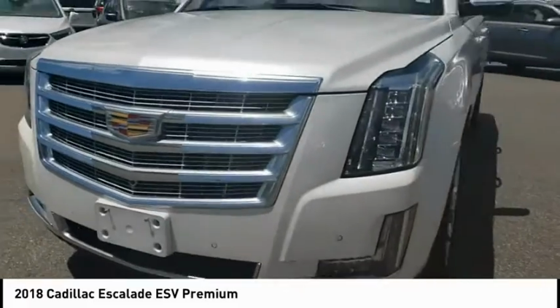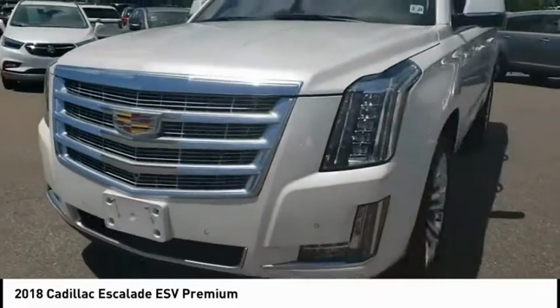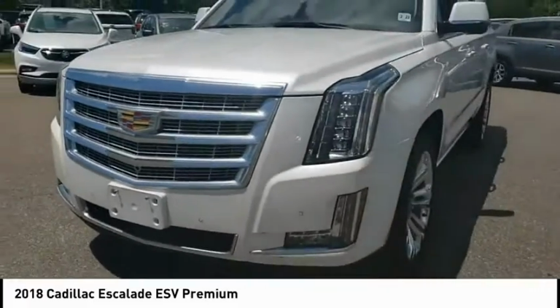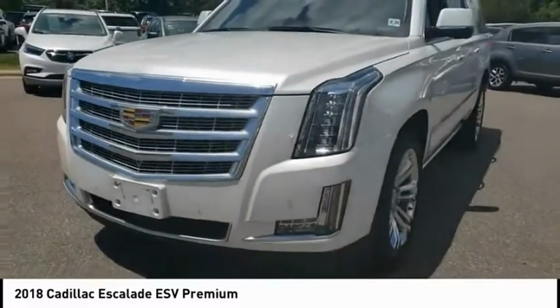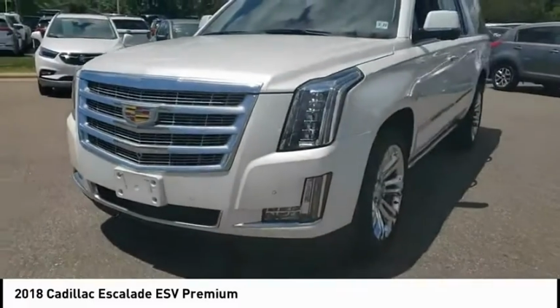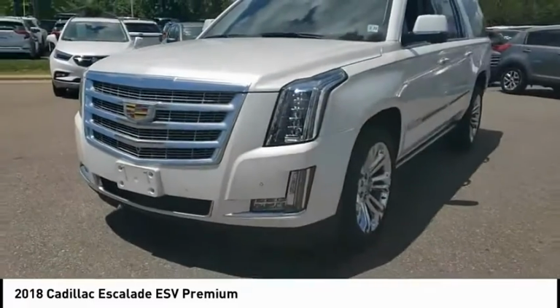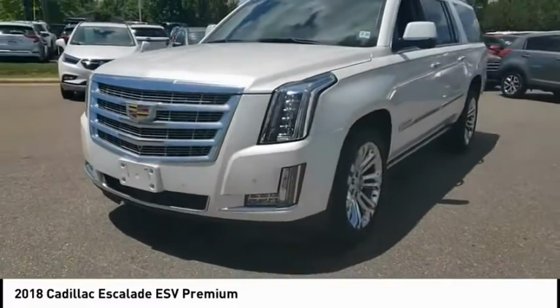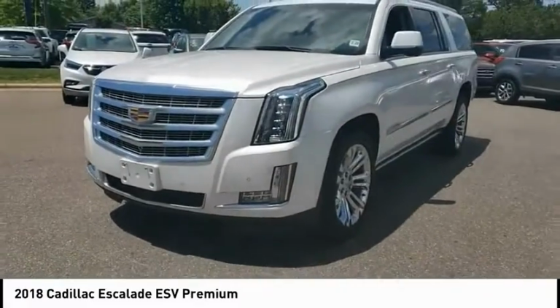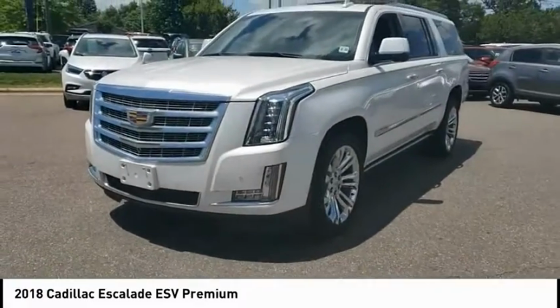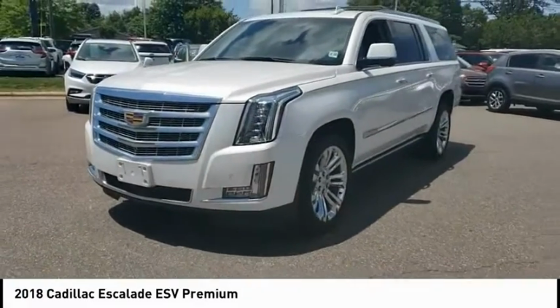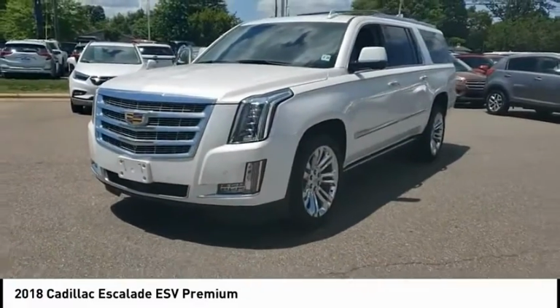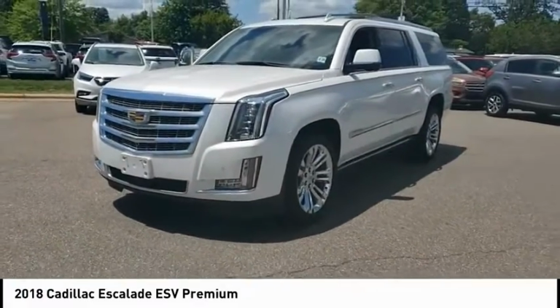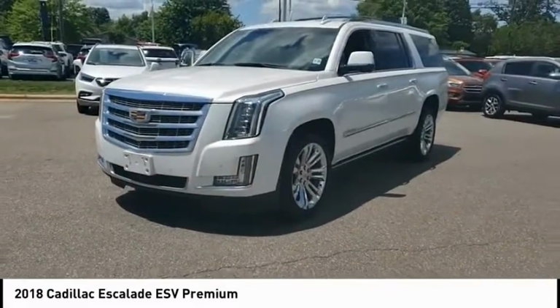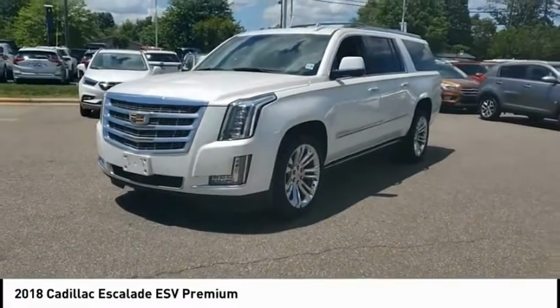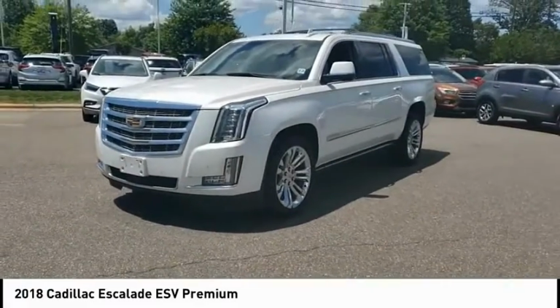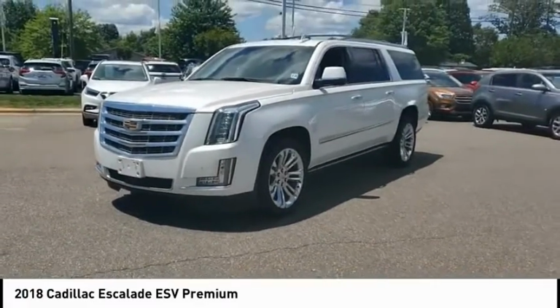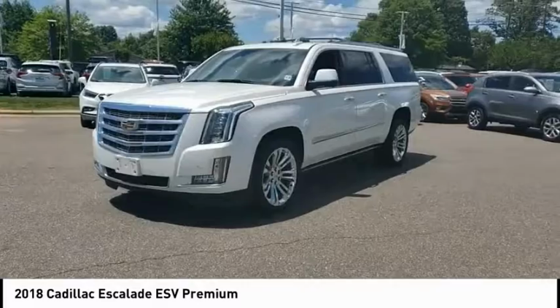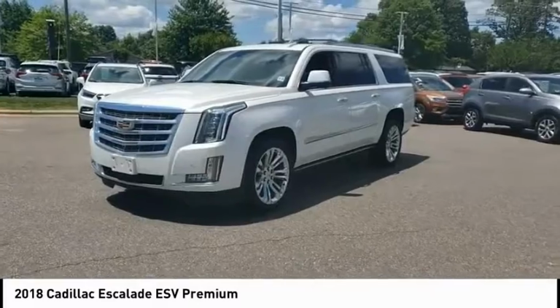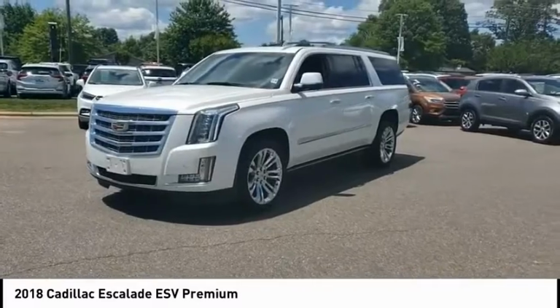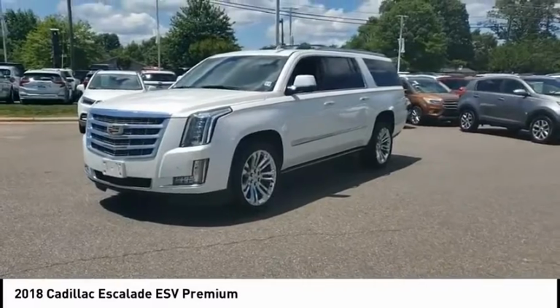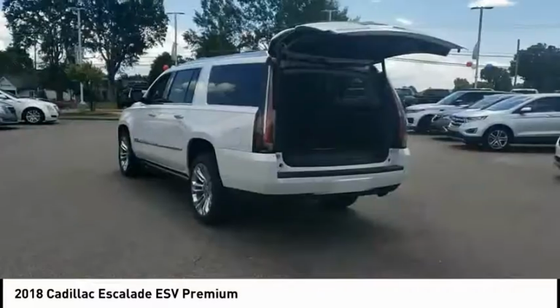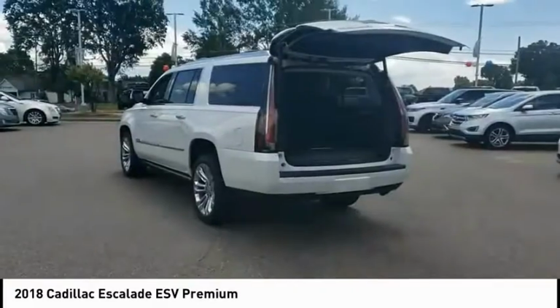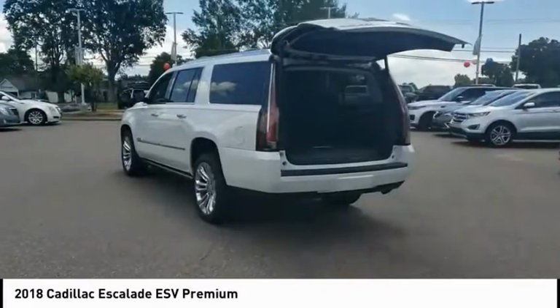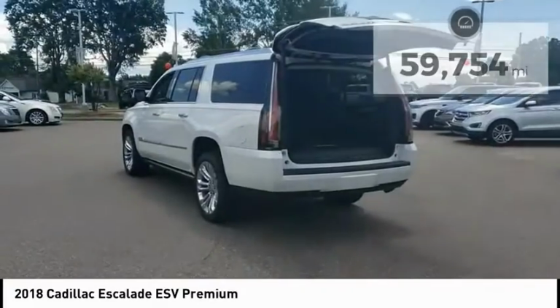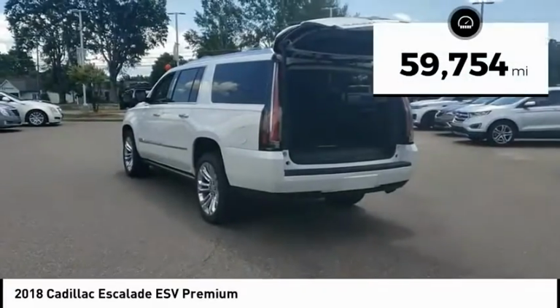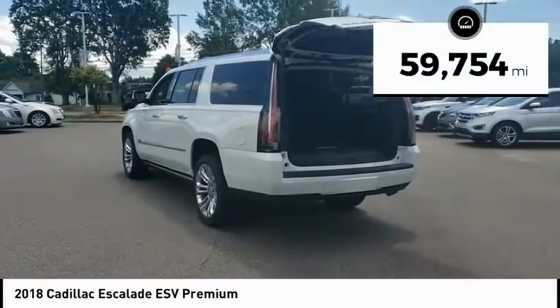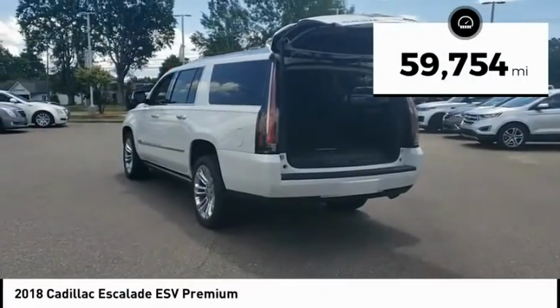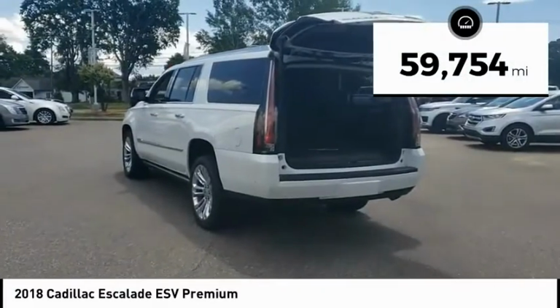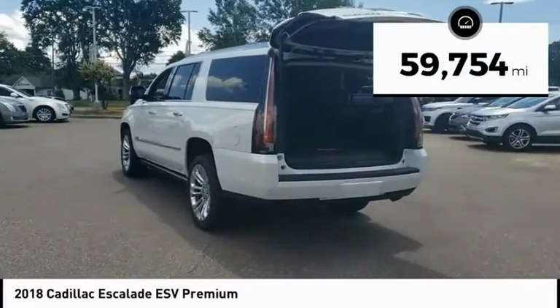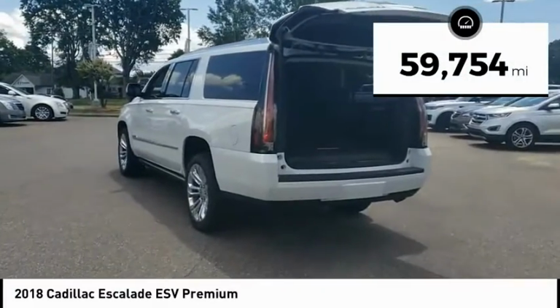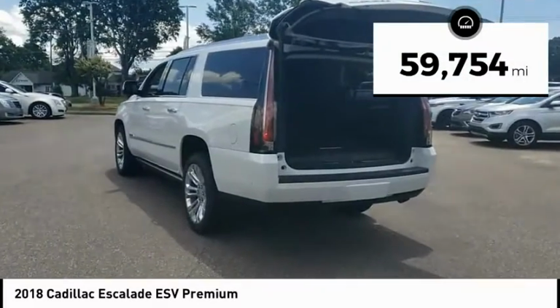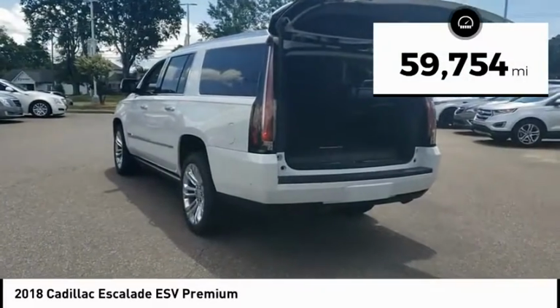Classy and powerful, it looks great for a night on the town, or can haul everything needed for a weekend getaway. This vehicle has less than 60,000 miles.